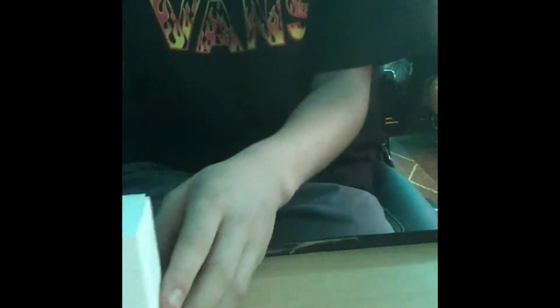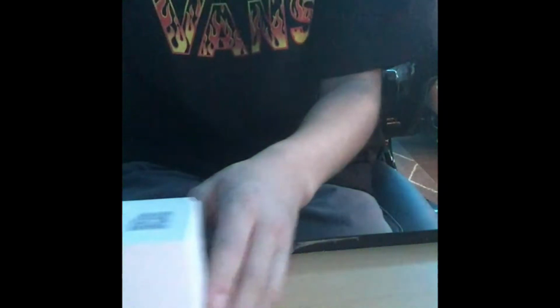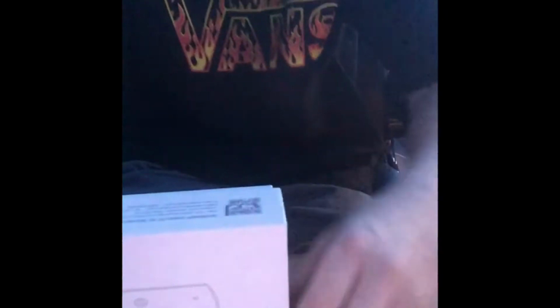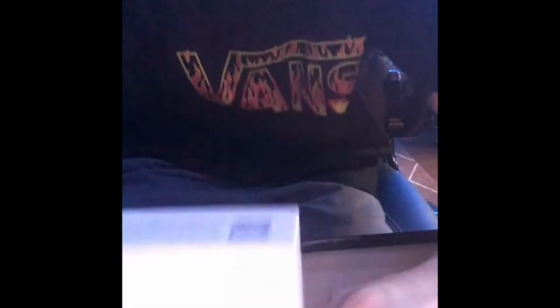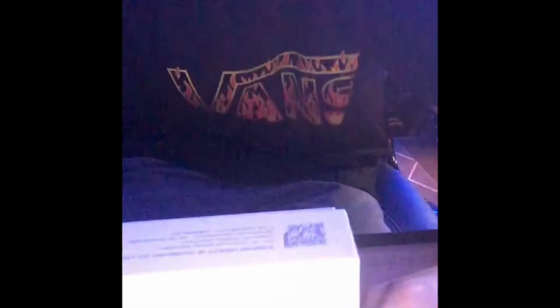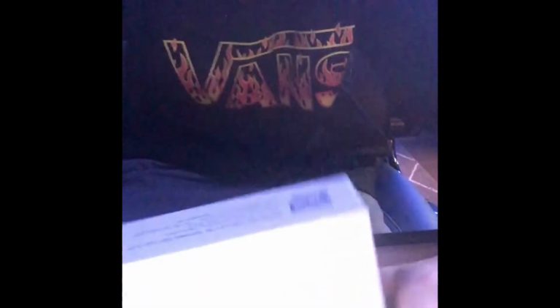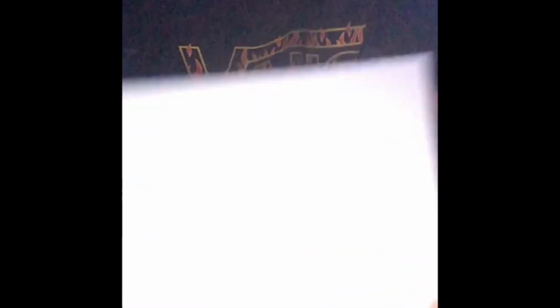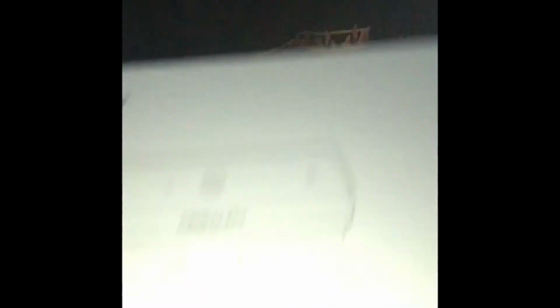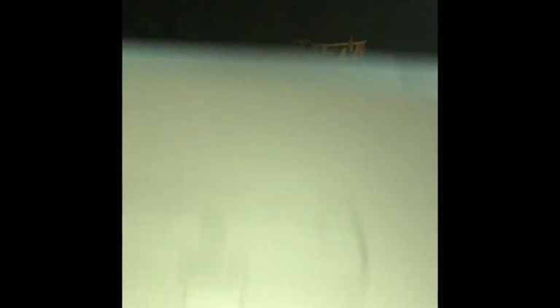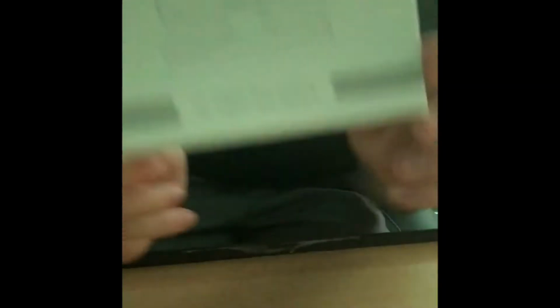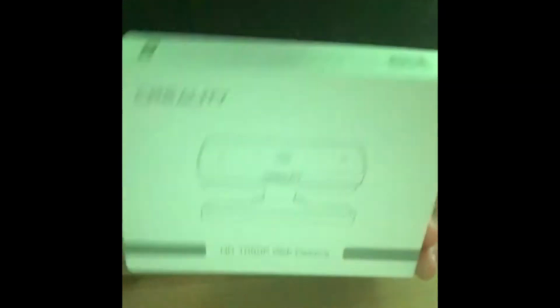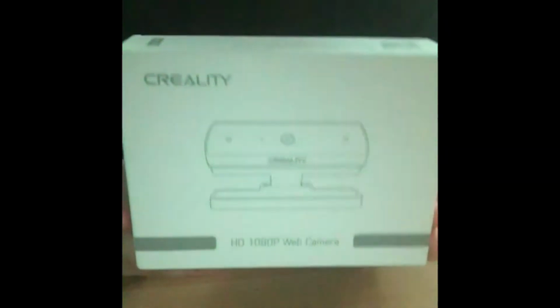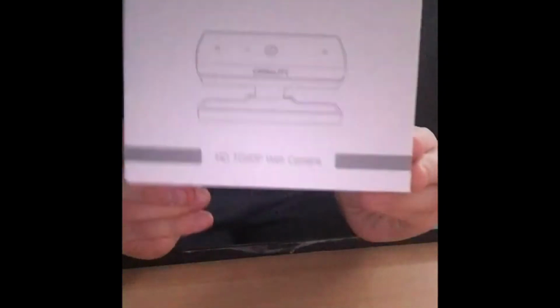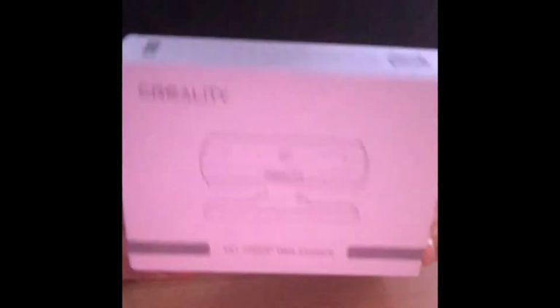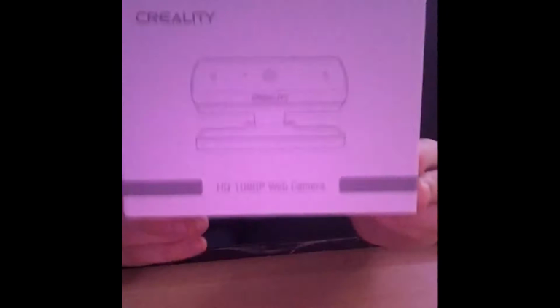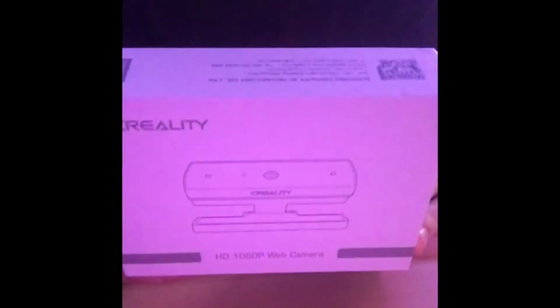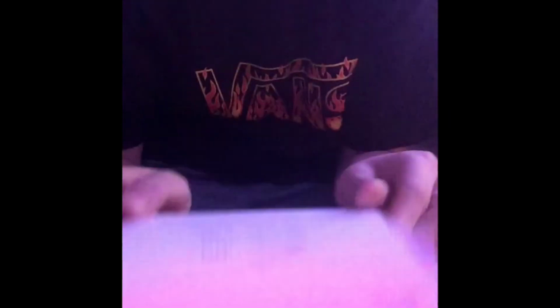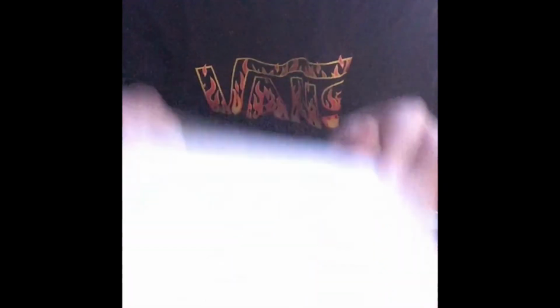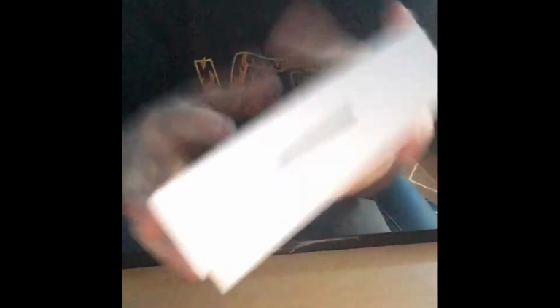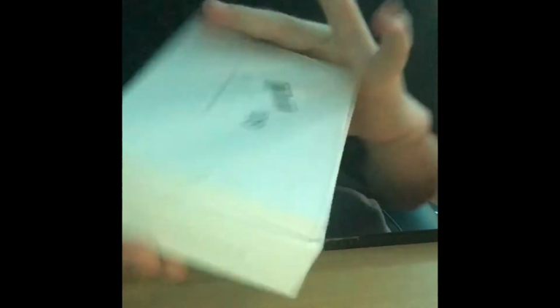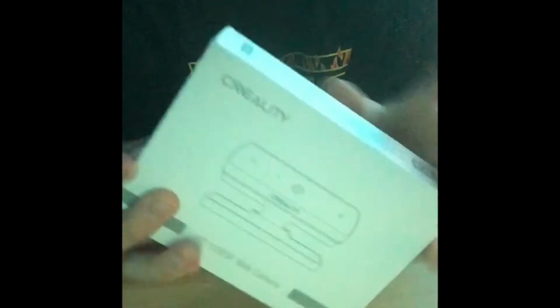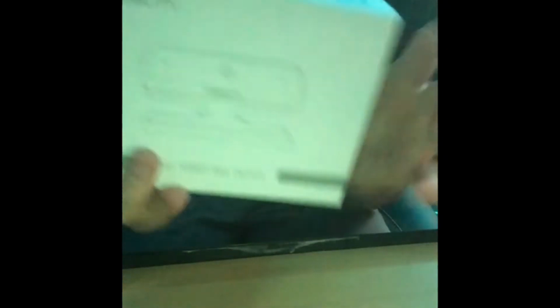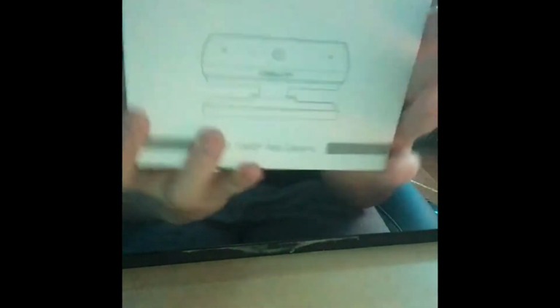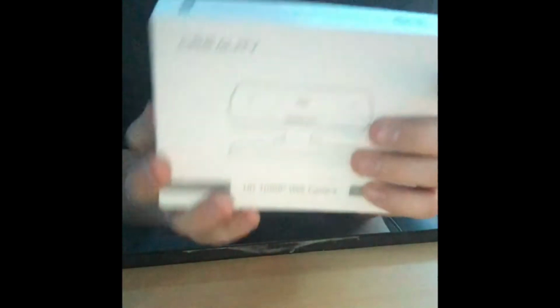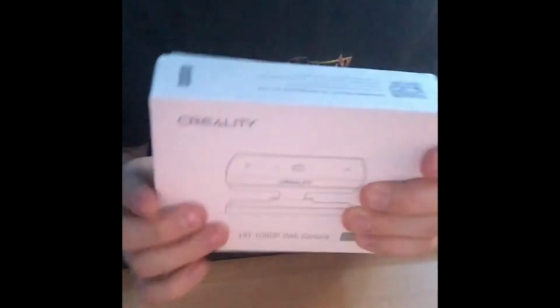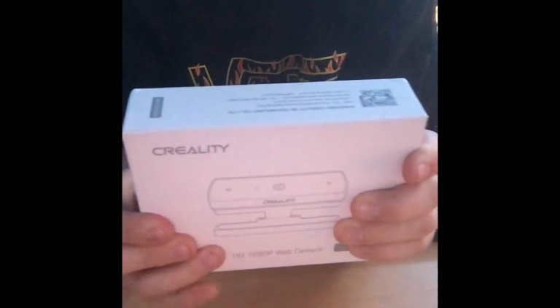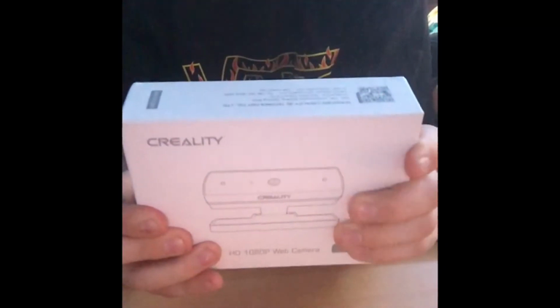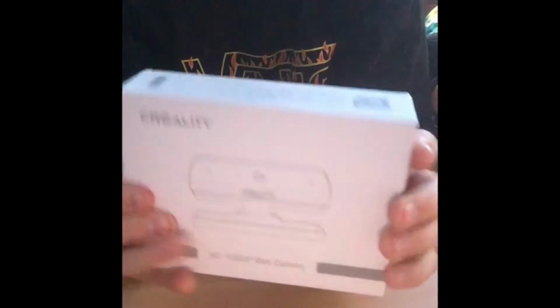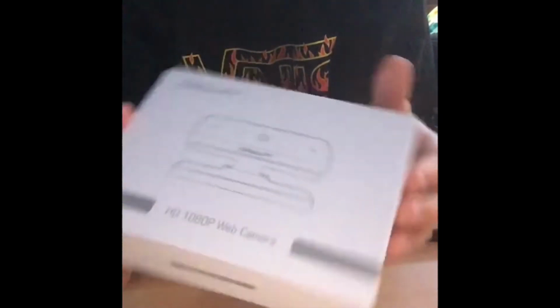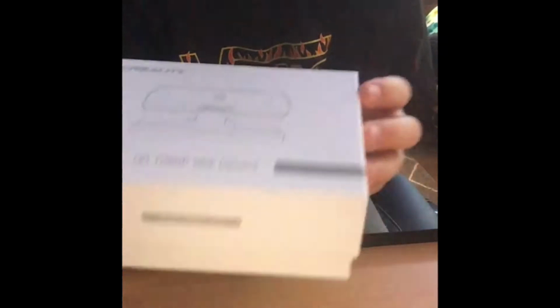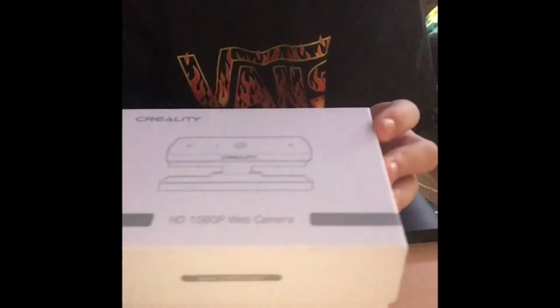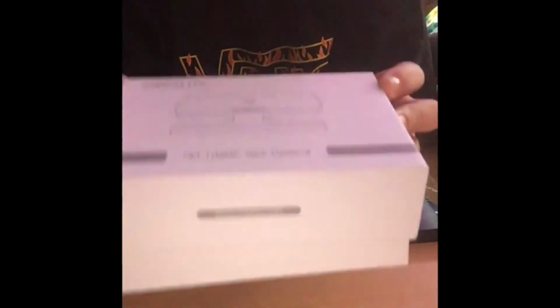Hello and welcome back to my YouTube channel. Today we're reviewing the Creality camera, the Creality box that I reviewed in a previous video. So let's get into it.